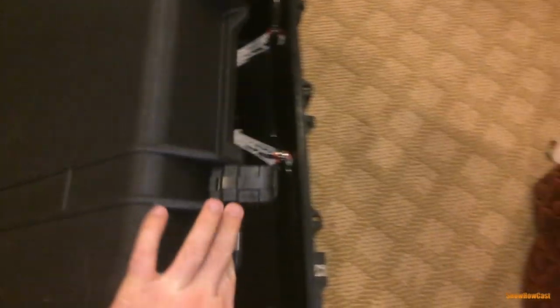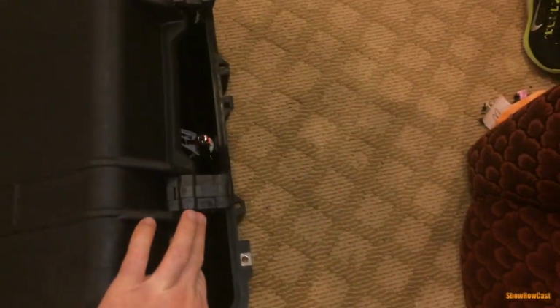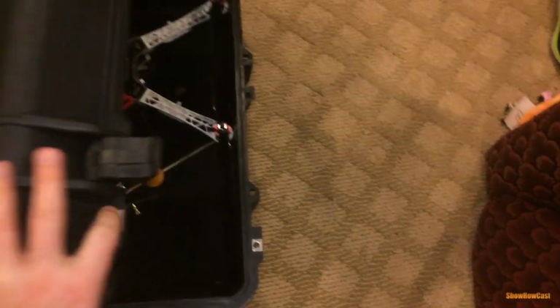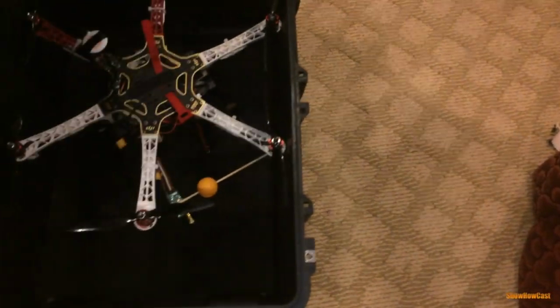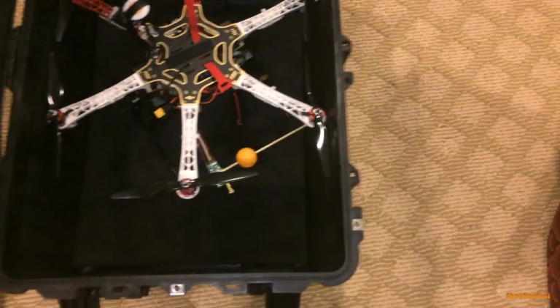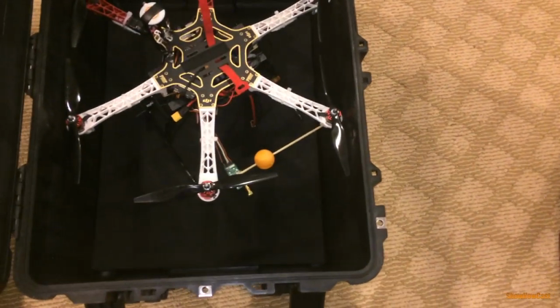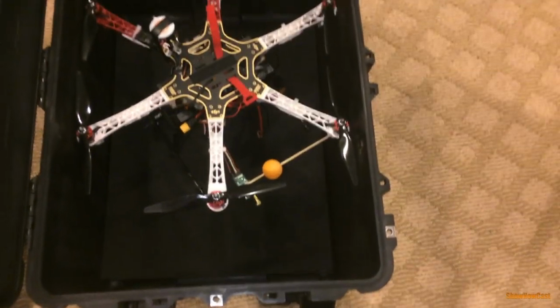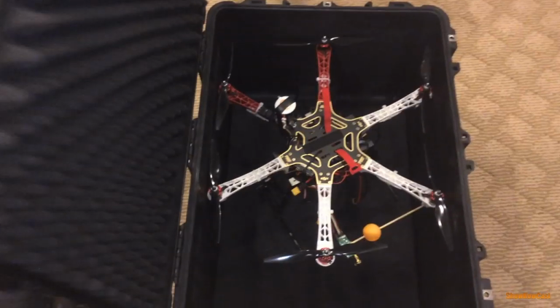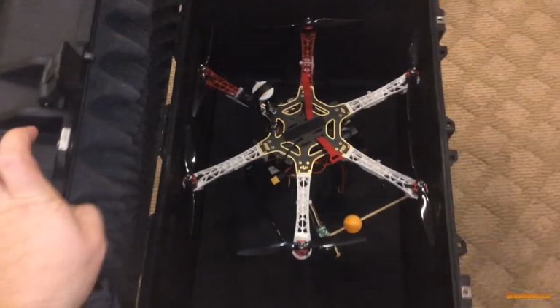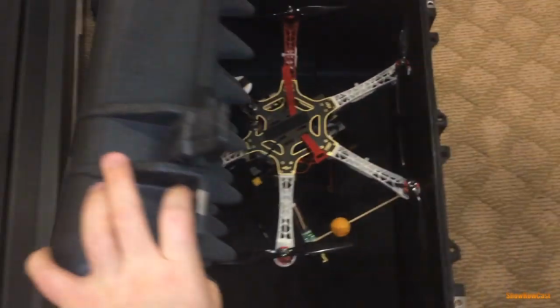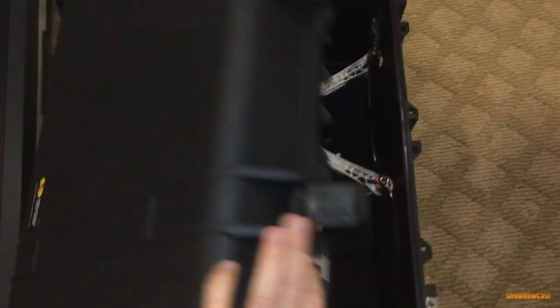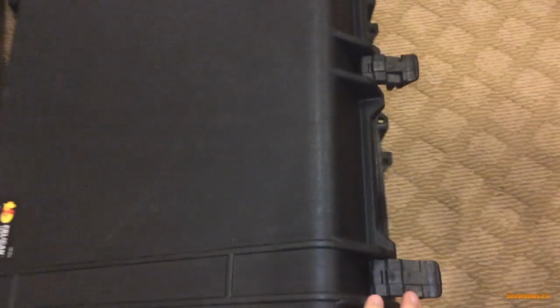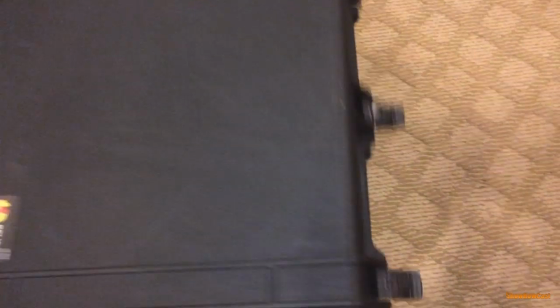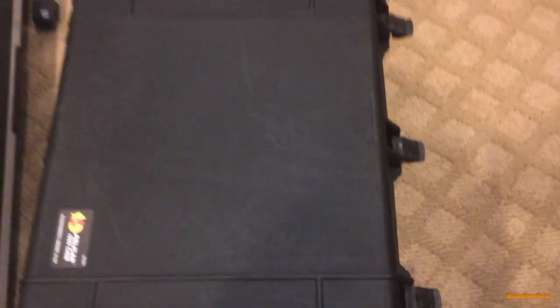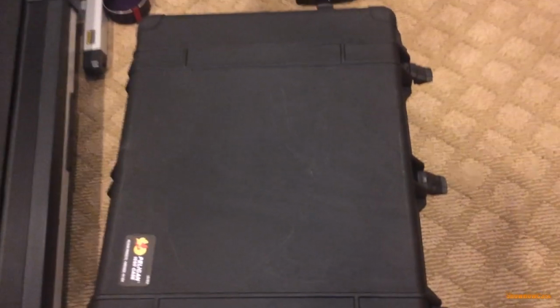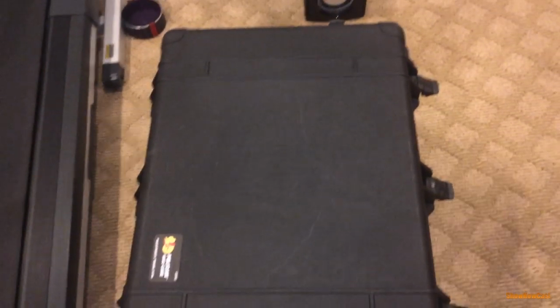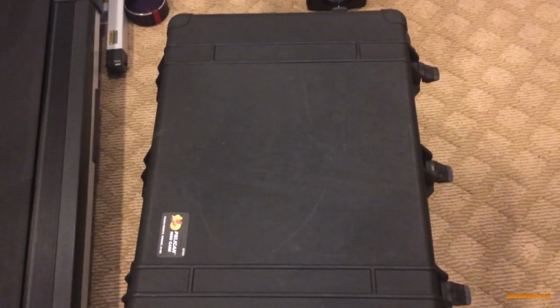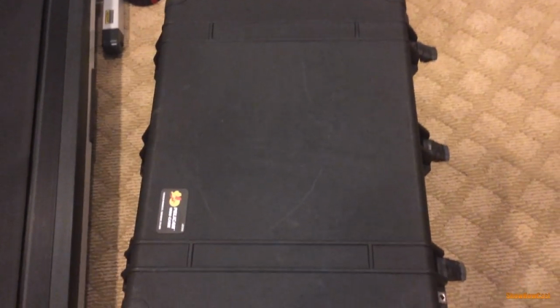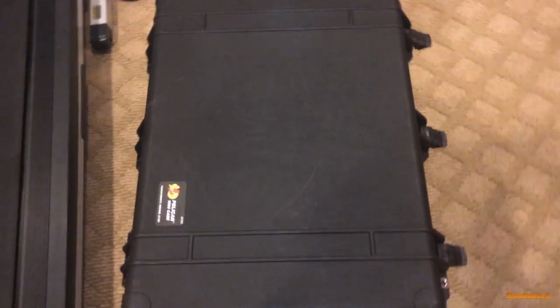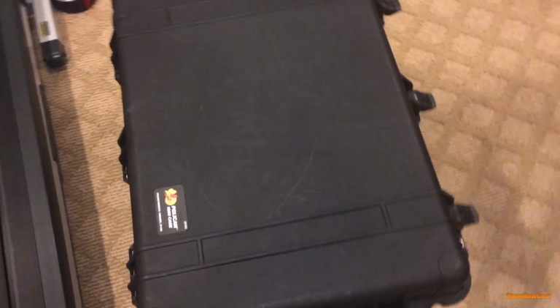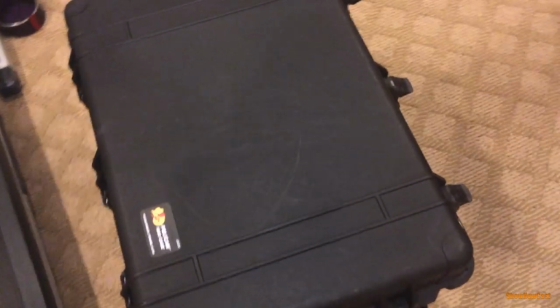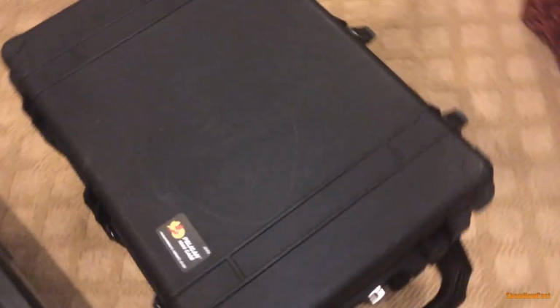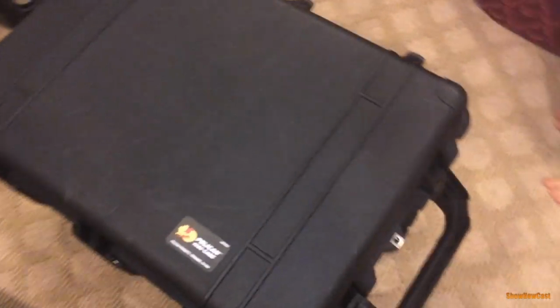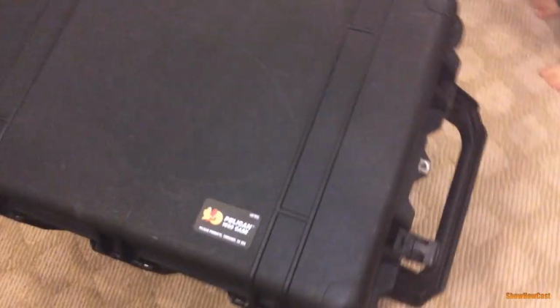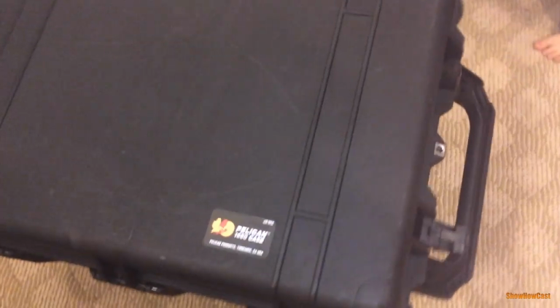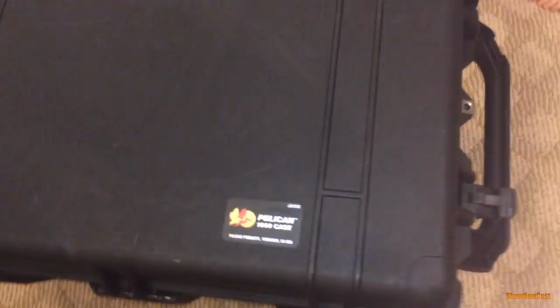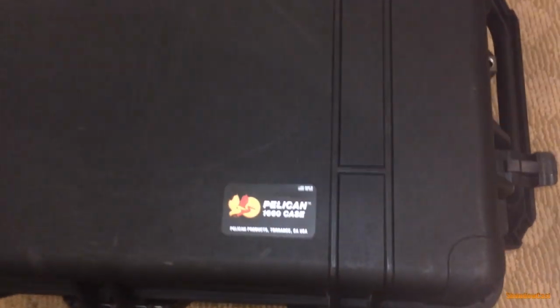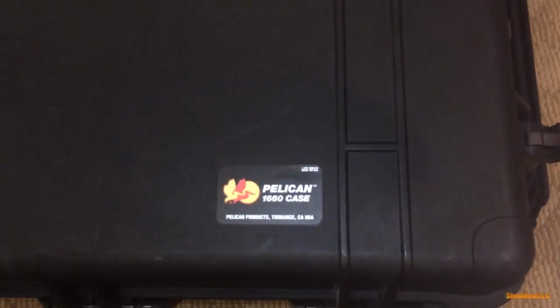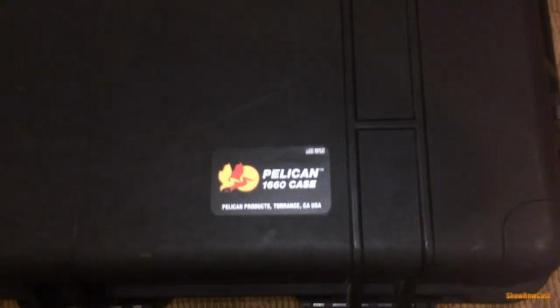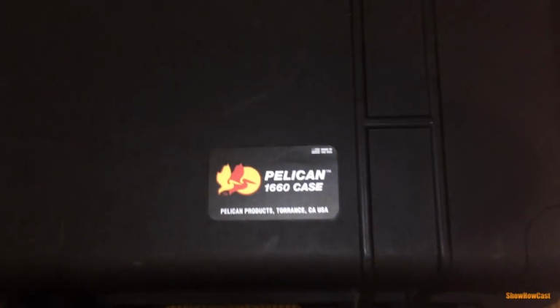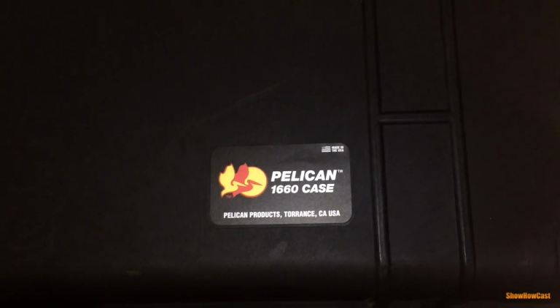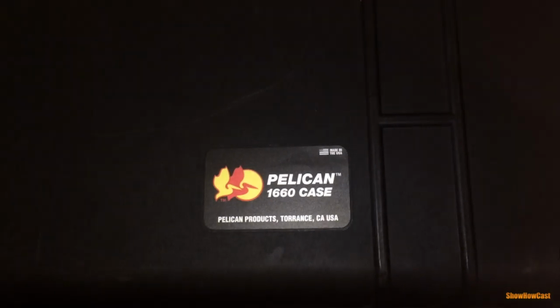If you're going to purchase this case brand new, it will cost you at least $300 without any foam inserts. The foam insert is actually sold separately and I believe it's $75 or more — I haven't checked, but you can look into that. So here it is, the Pelican 1660, very sturdy.